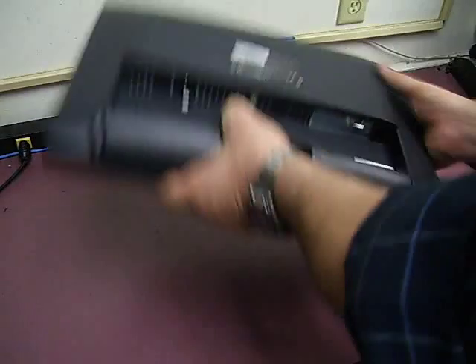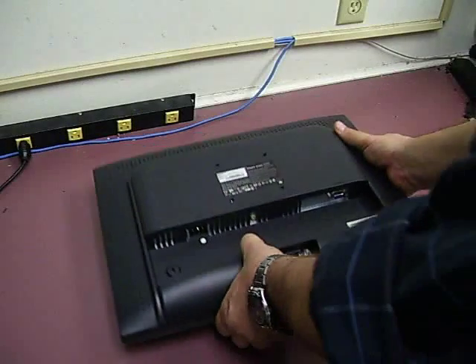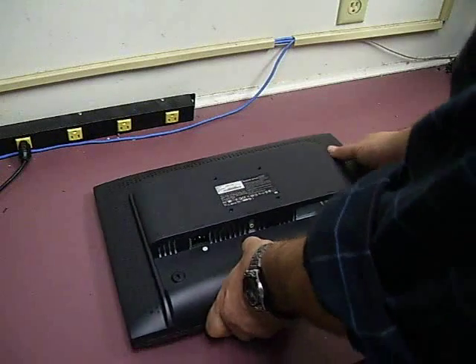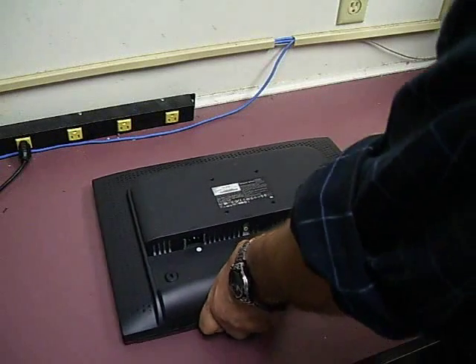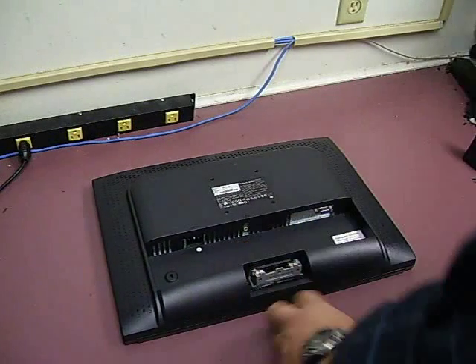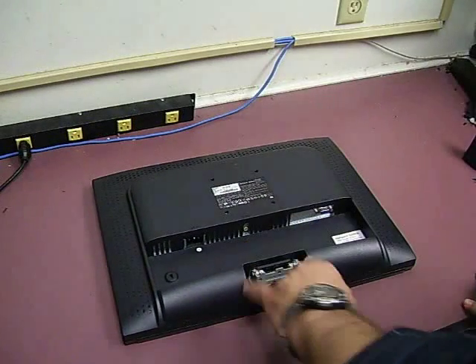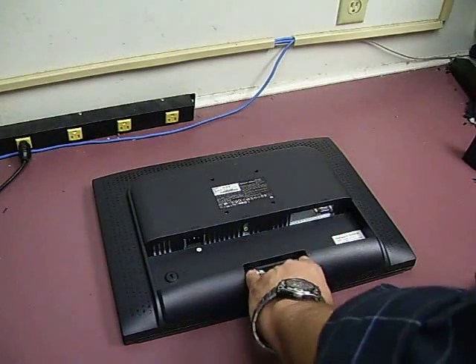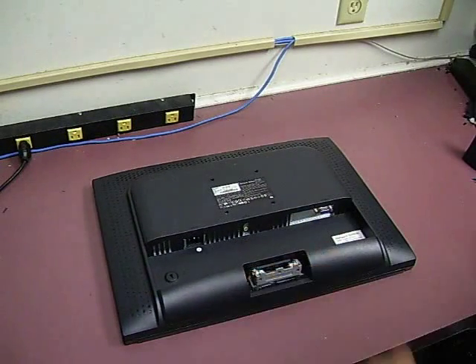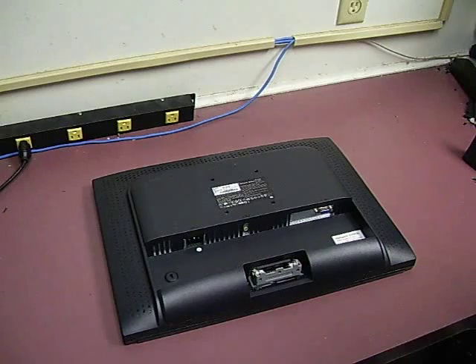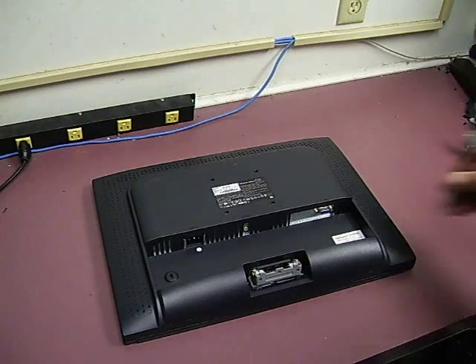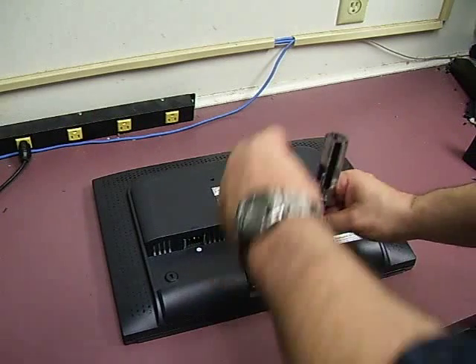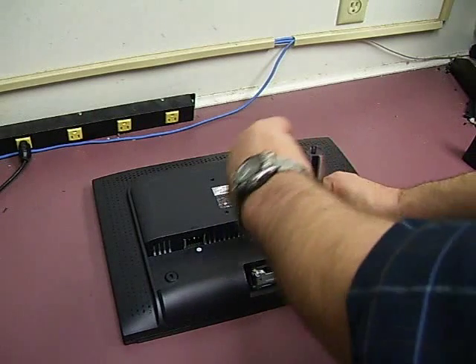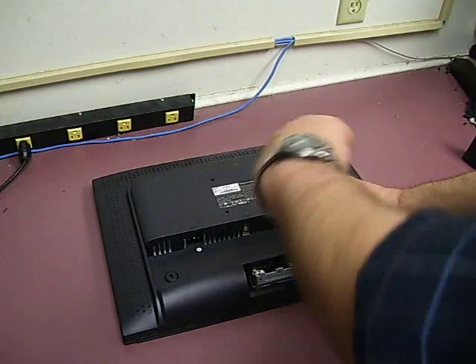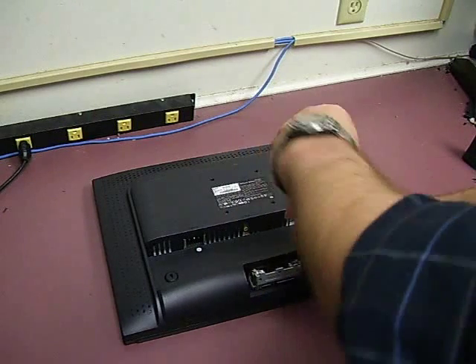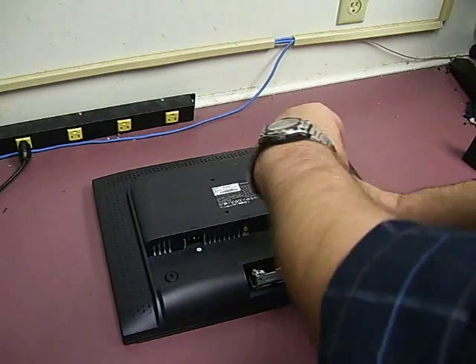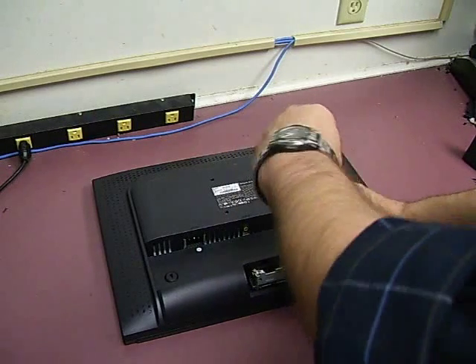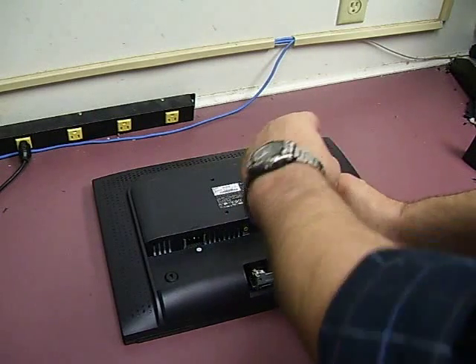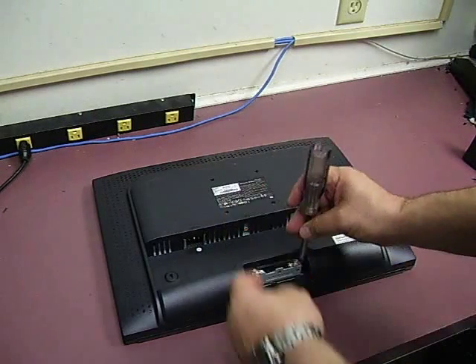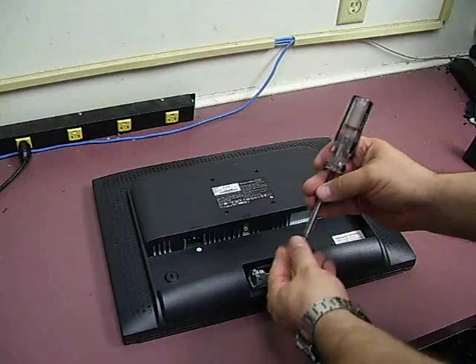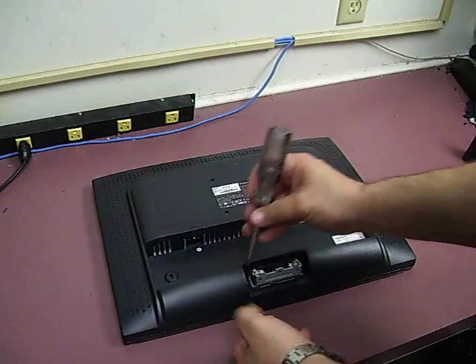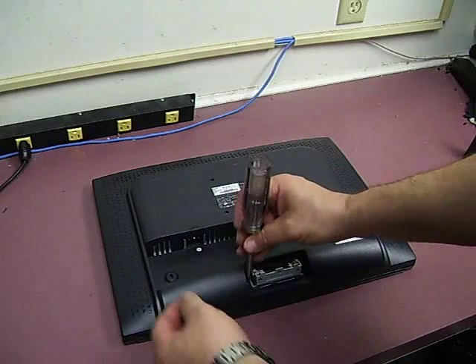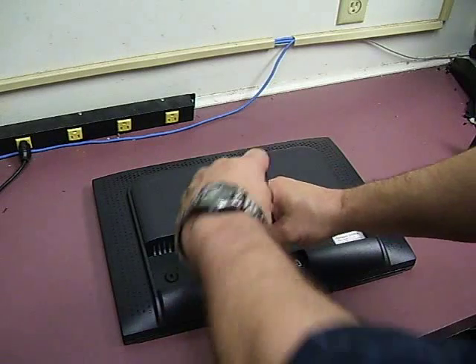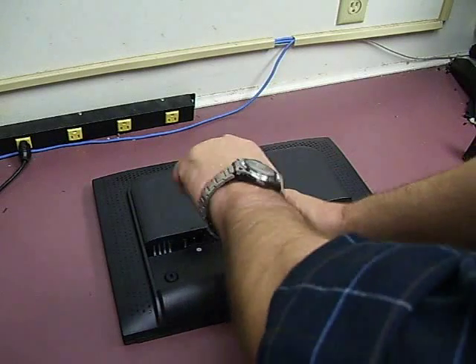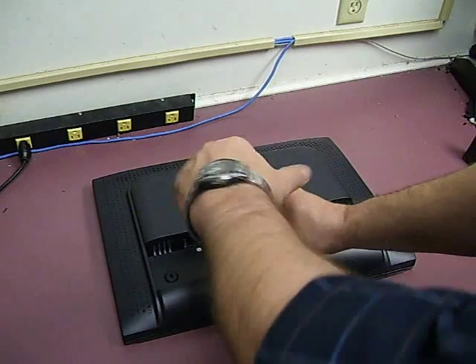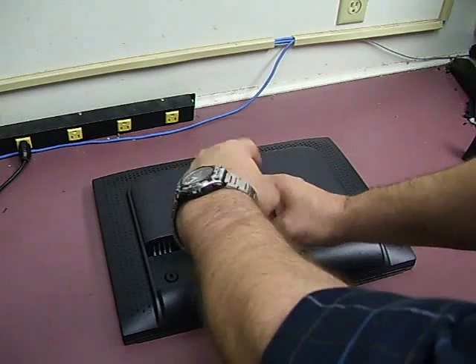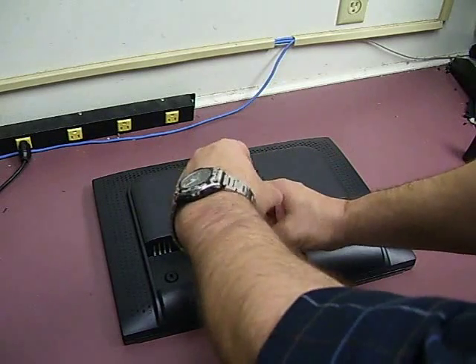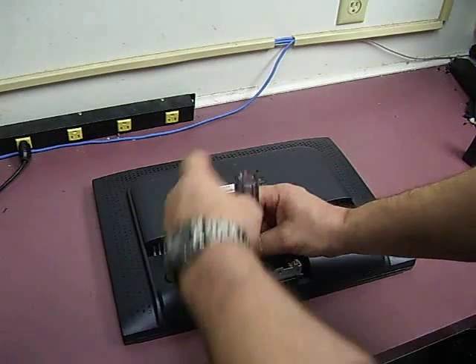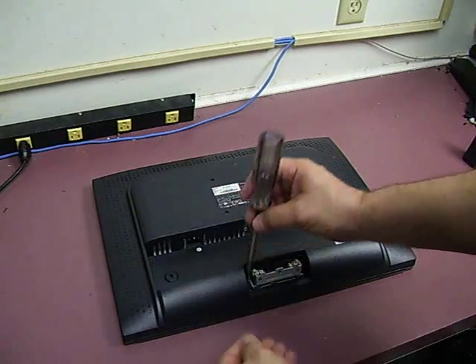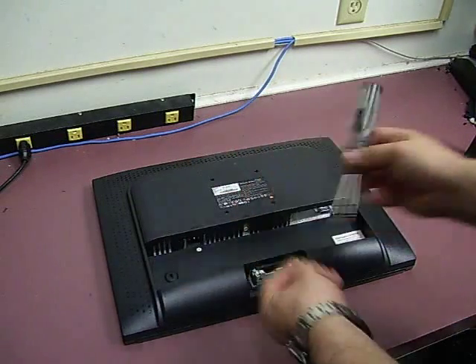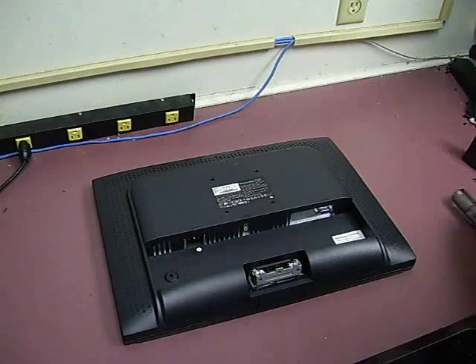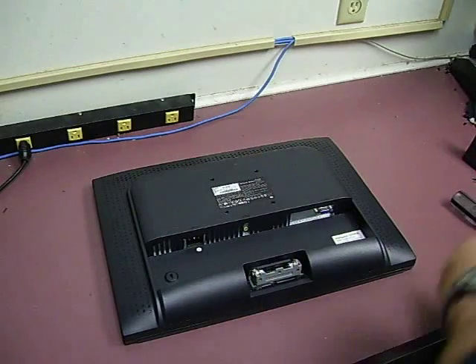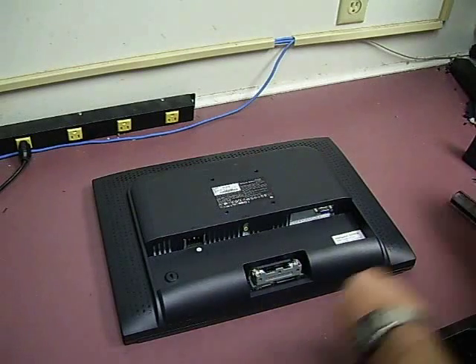Now you need to lay the unit down flat. On both sides of the hinge, there are two small screws. Alright, we have those out.